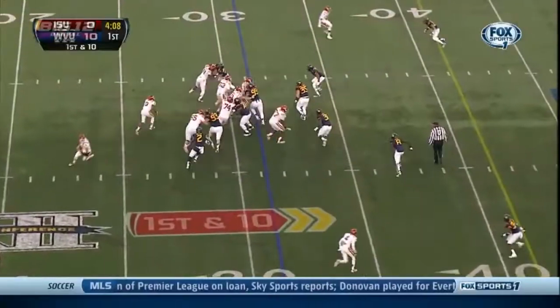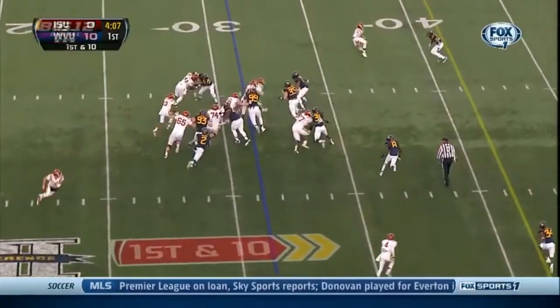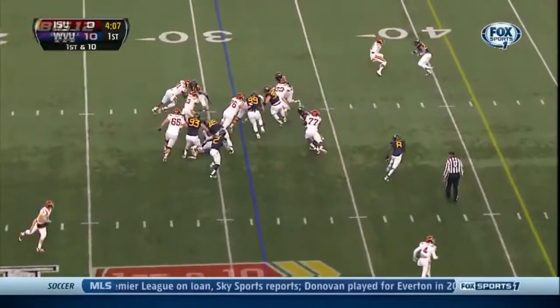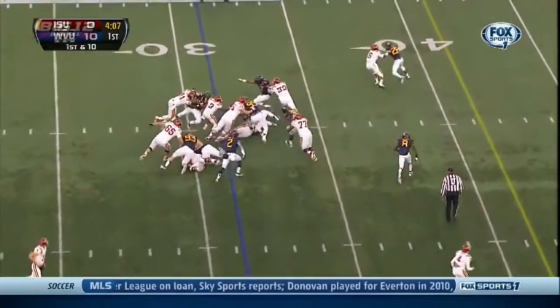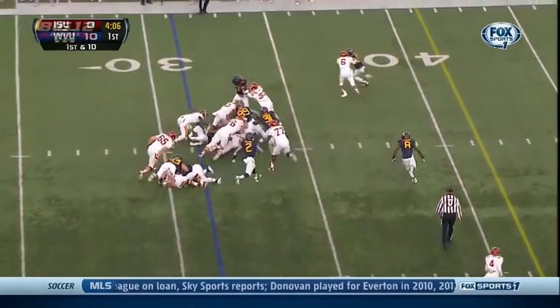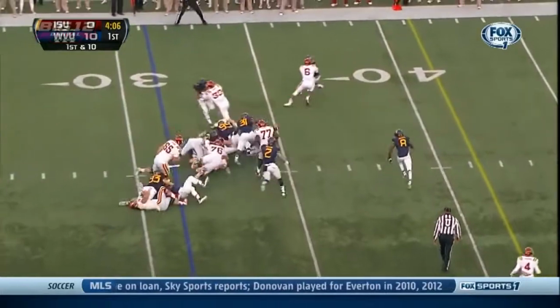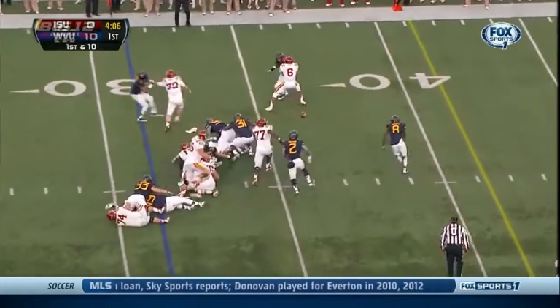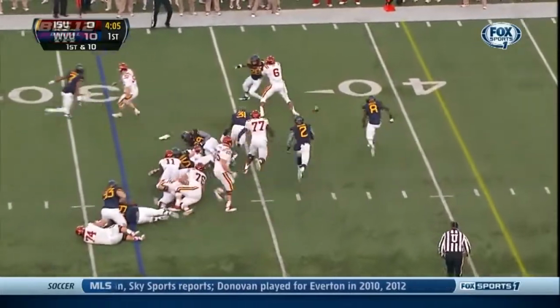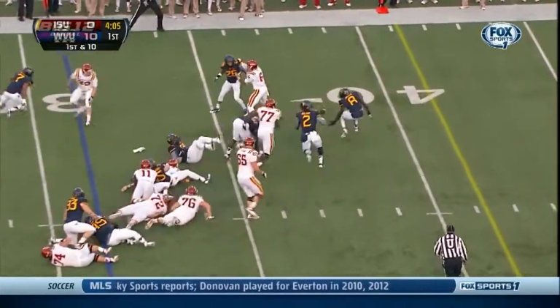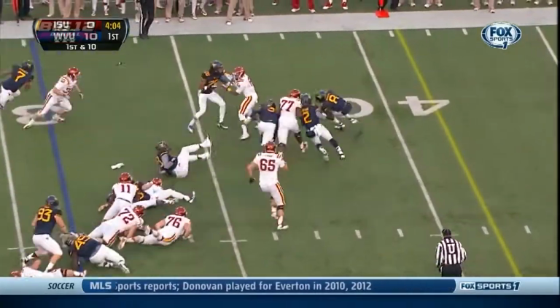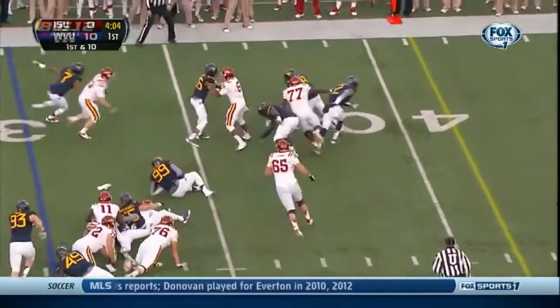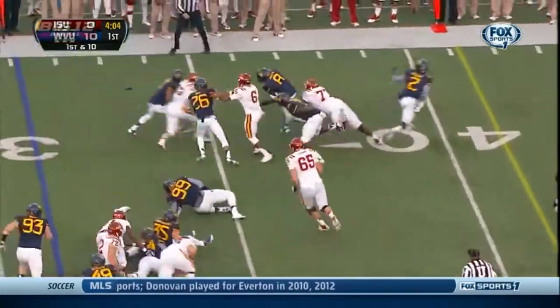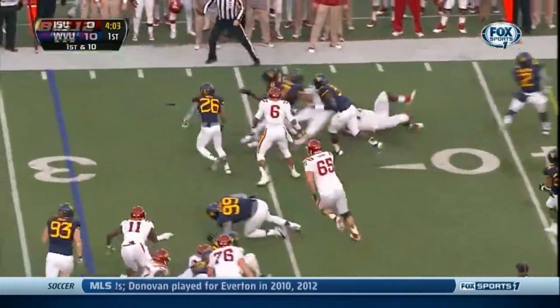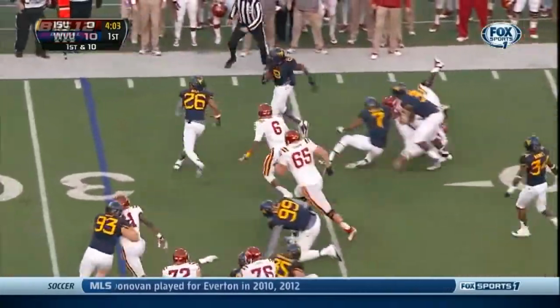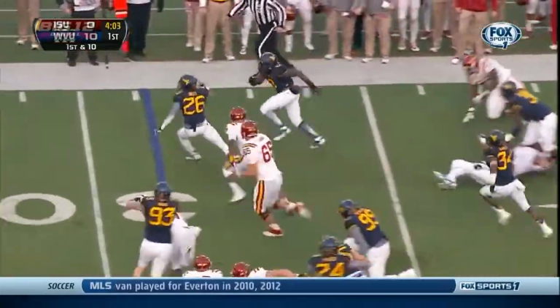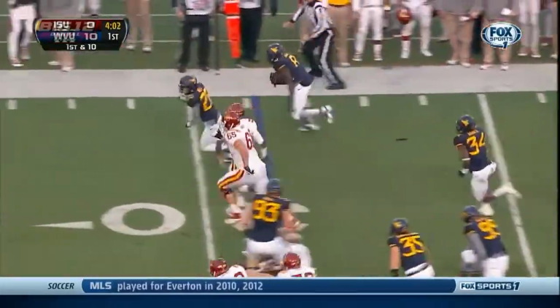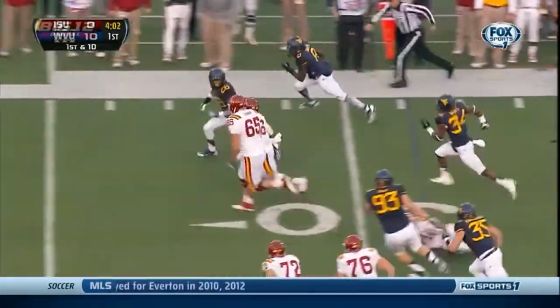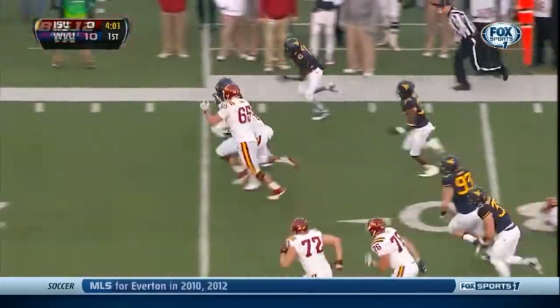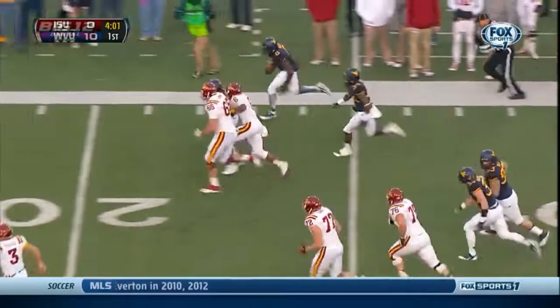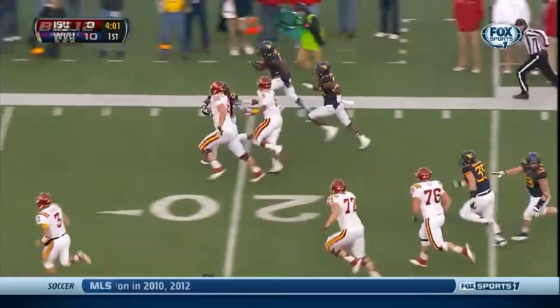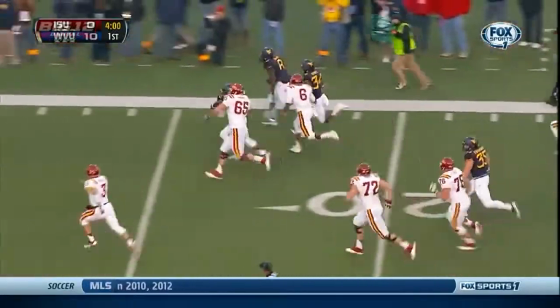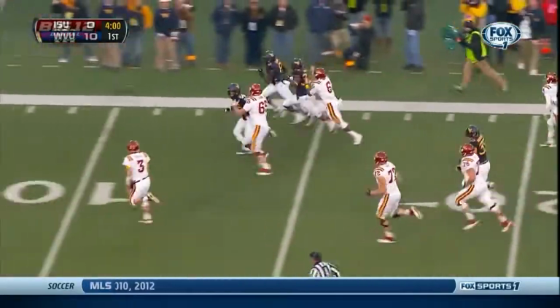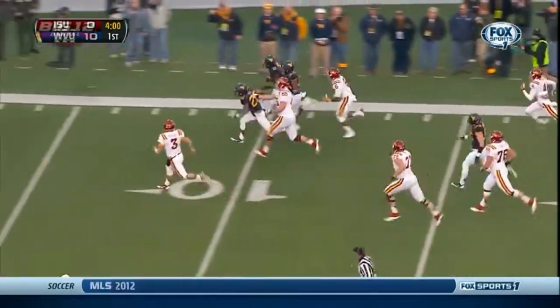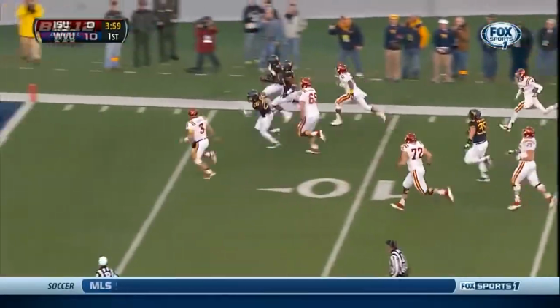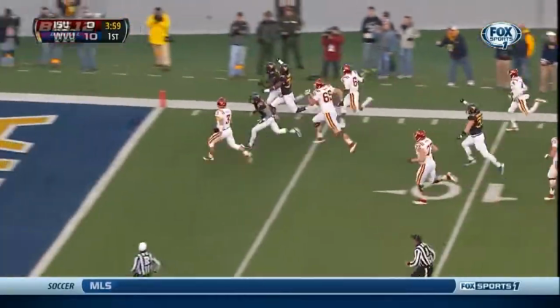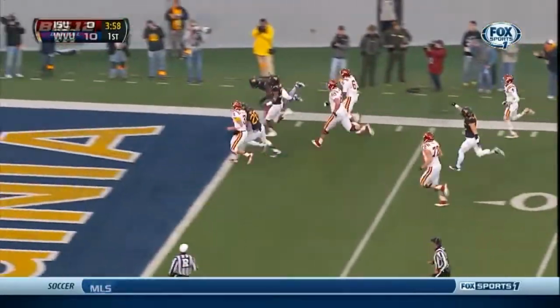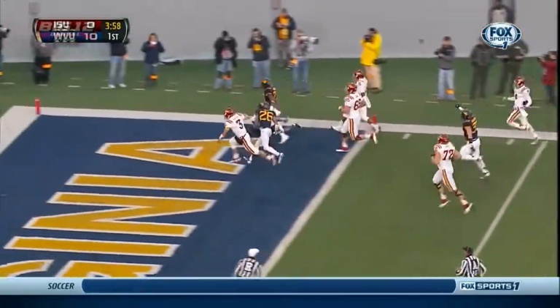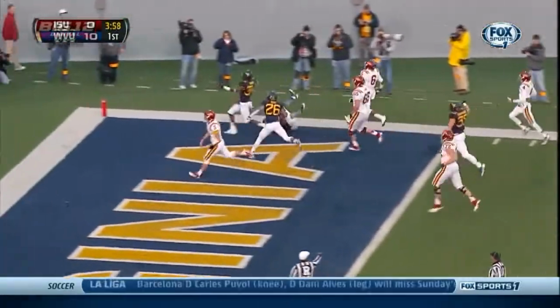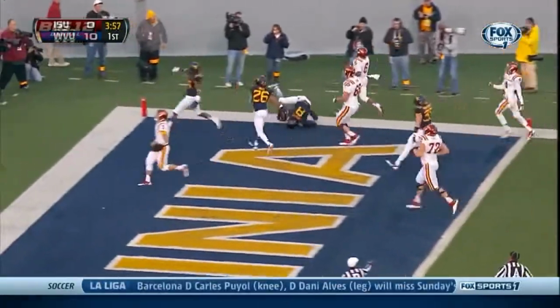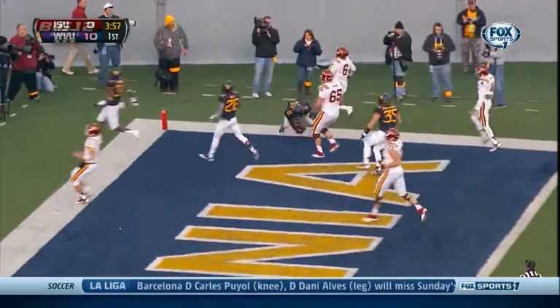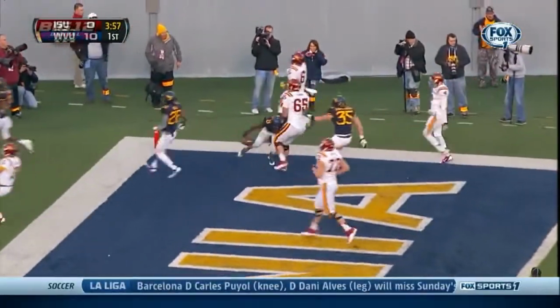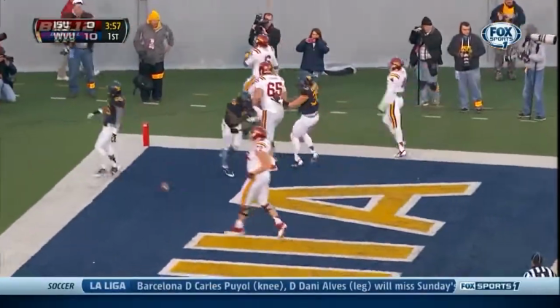They'll run it with Wimberlin. He fumbled the football! And it's picked up by Carl Joseph! He's got room down the right sideline! Carl Joseph fumbled! Touchdown, West Virginia!